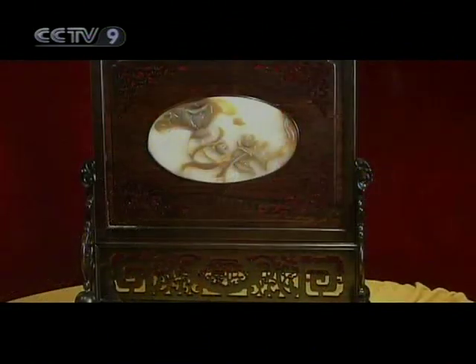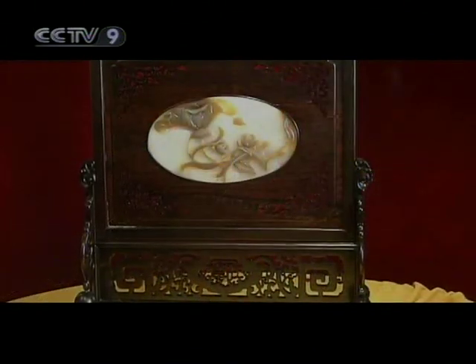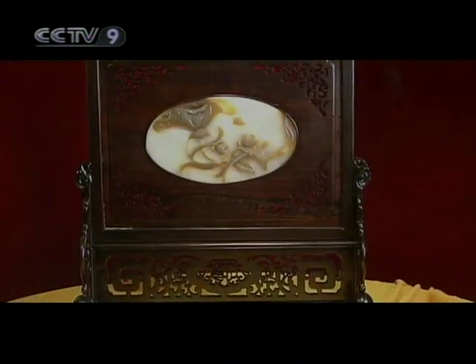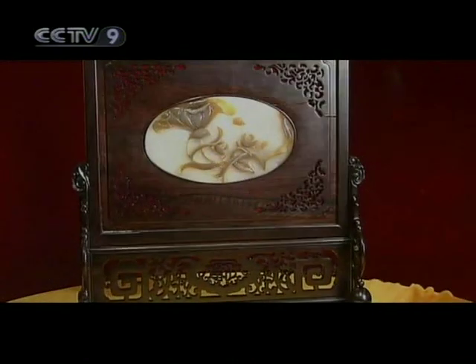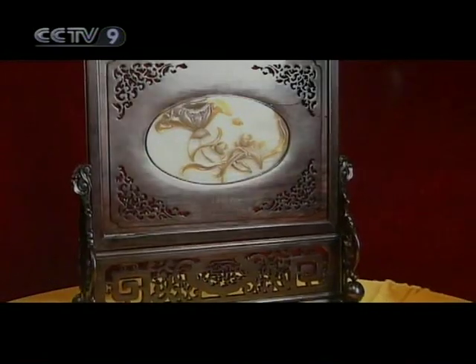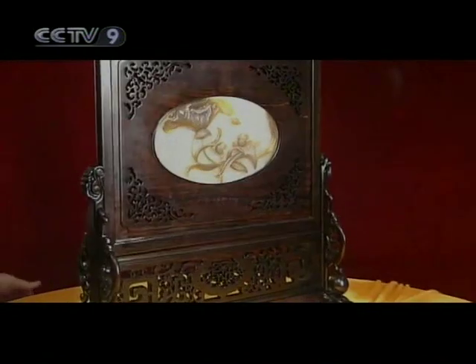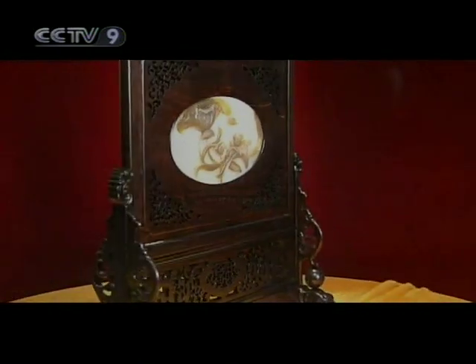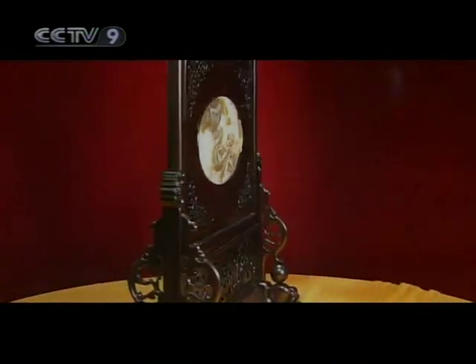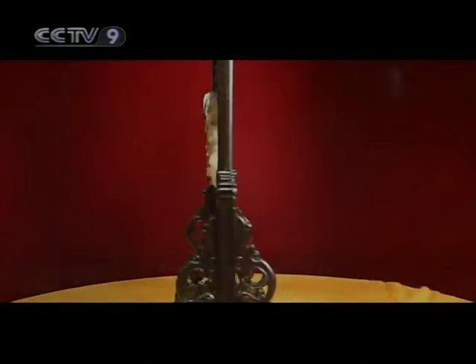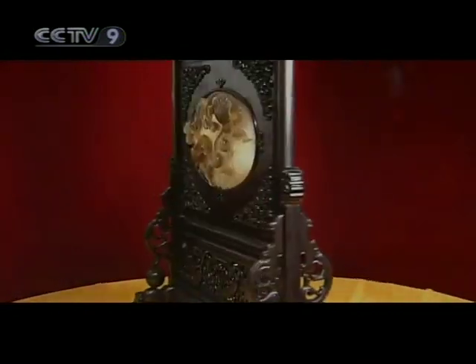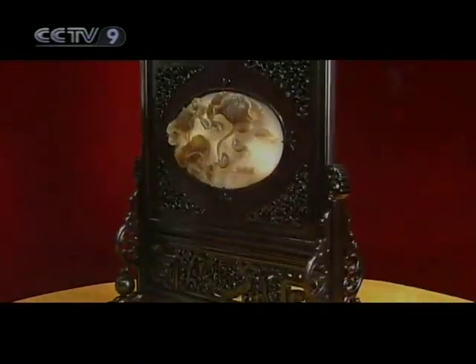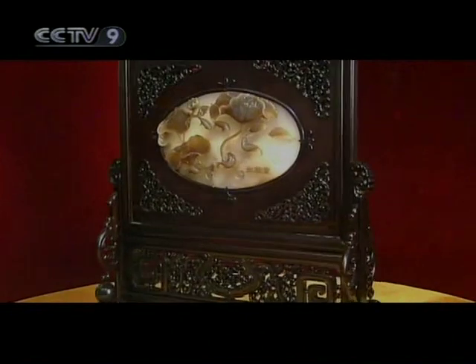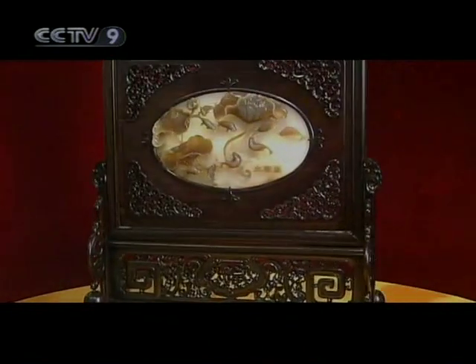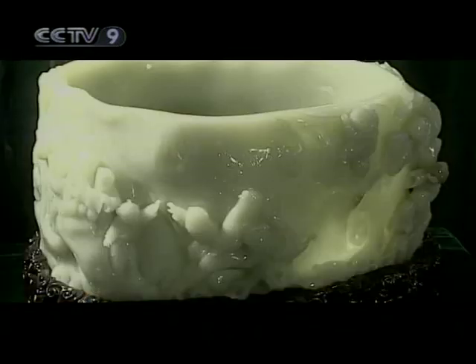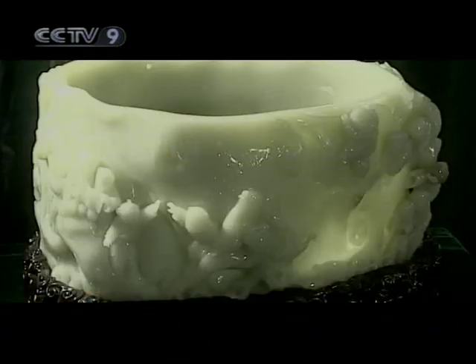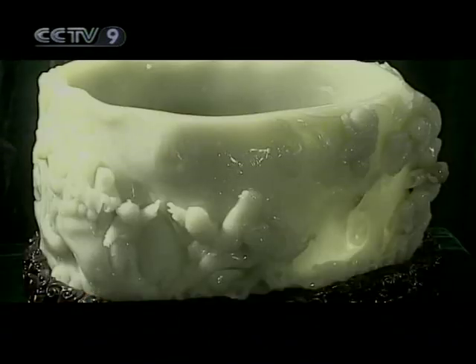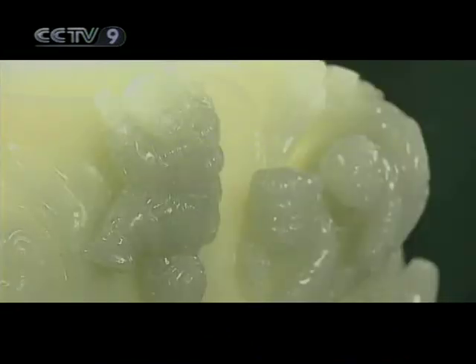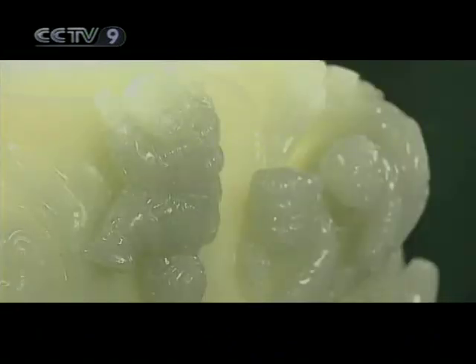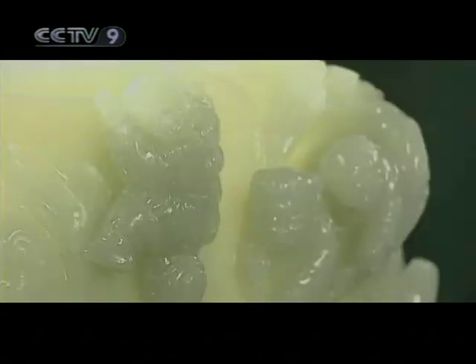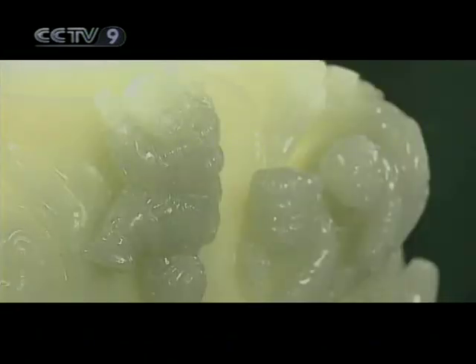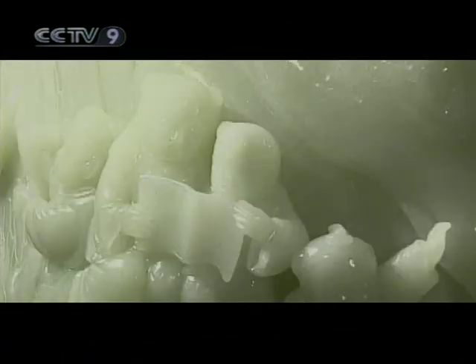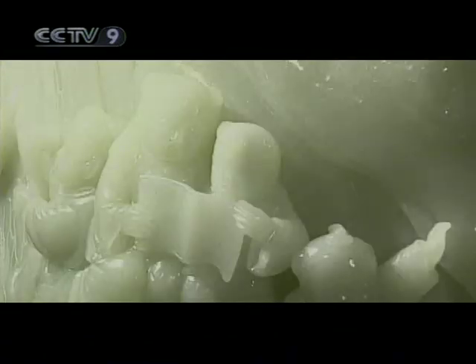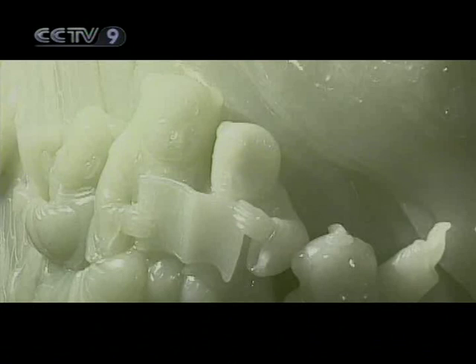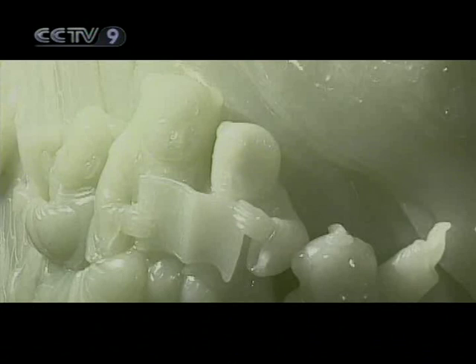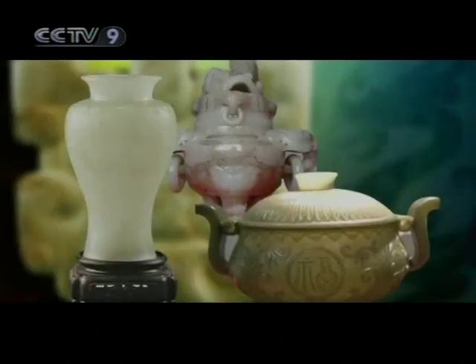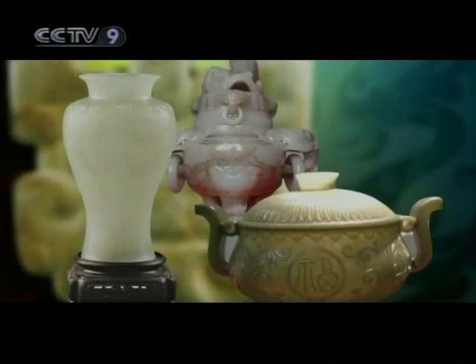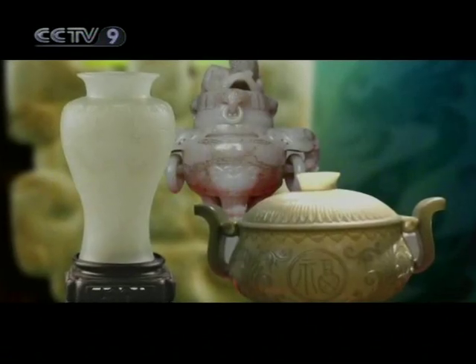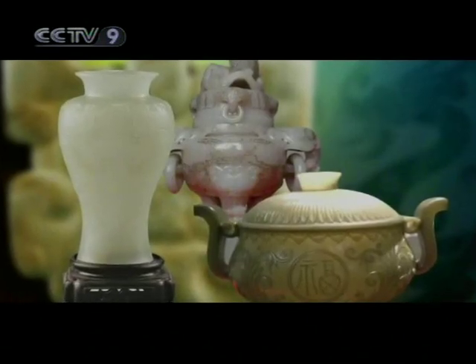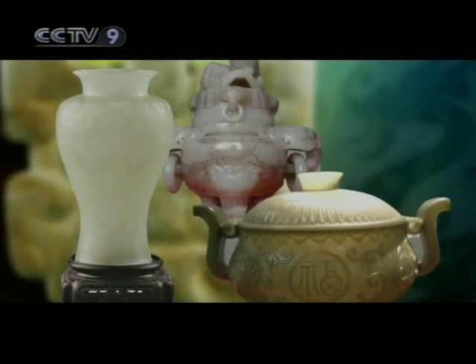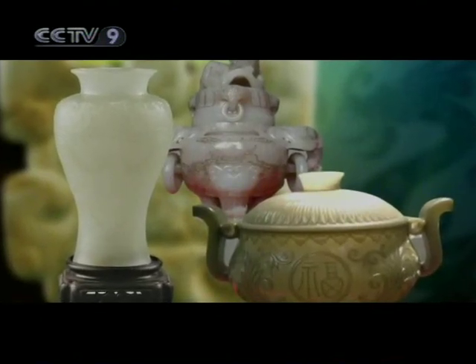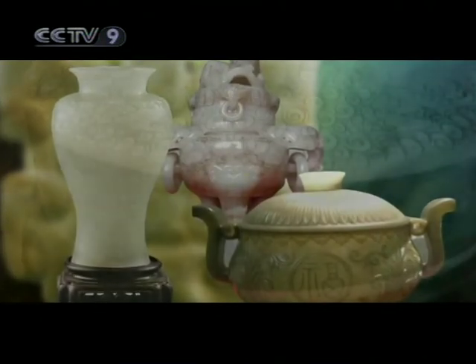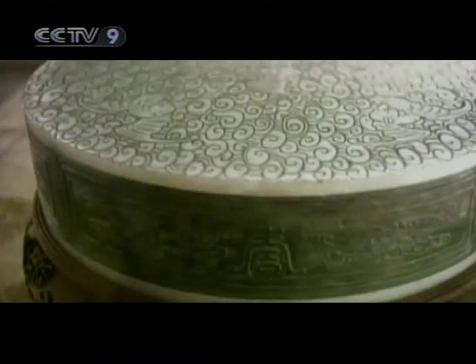High relief jade sculptures make use of a jade plank with one flat surface while the figures are carved on the front. This is particularly useful when used to ornament bottles, furnaces, and other household utensils.